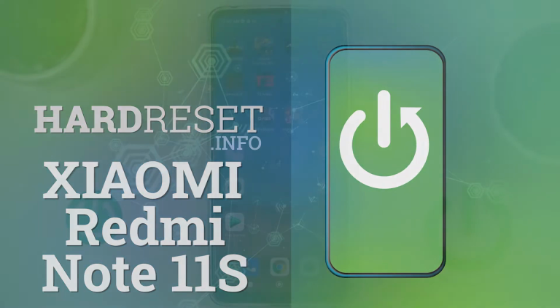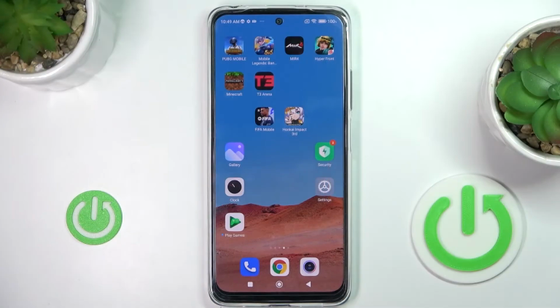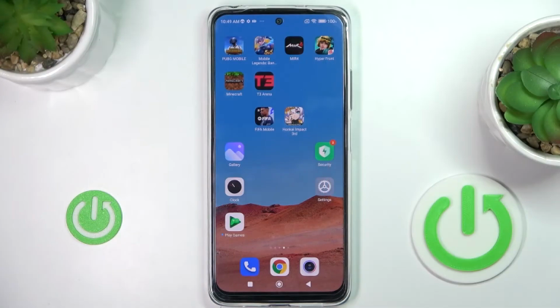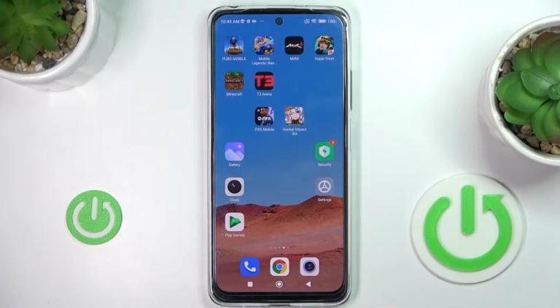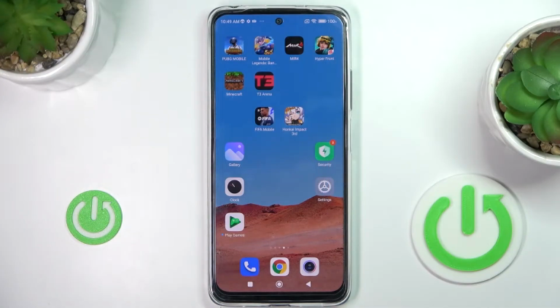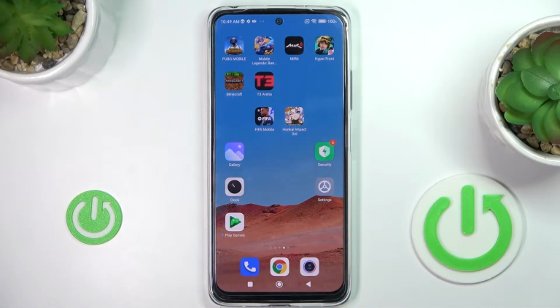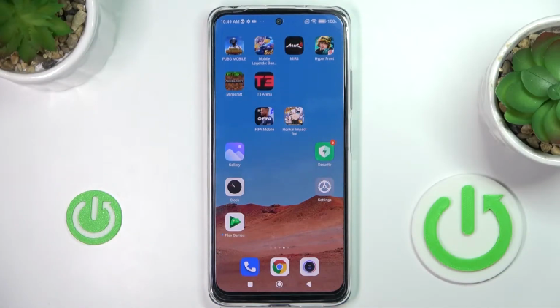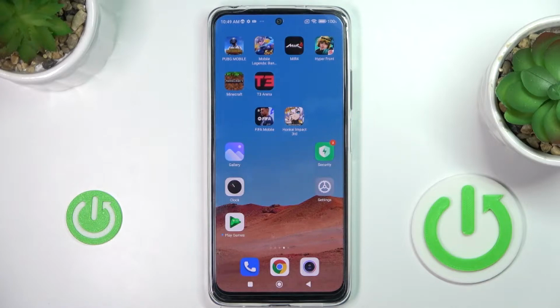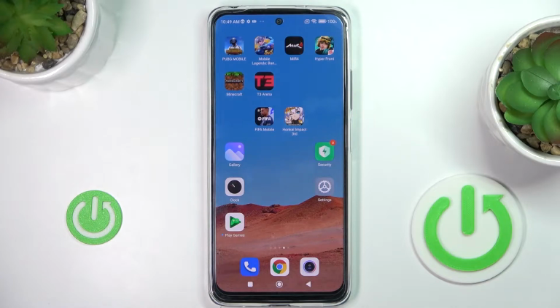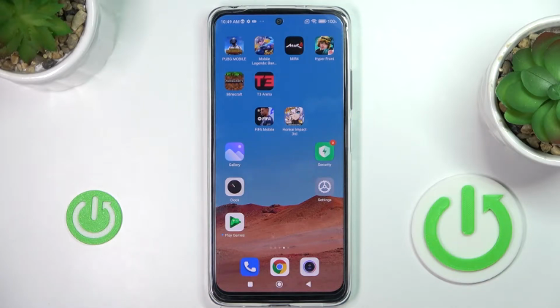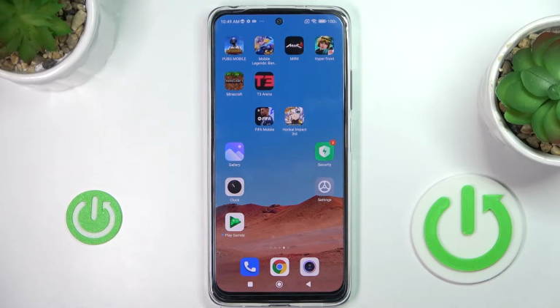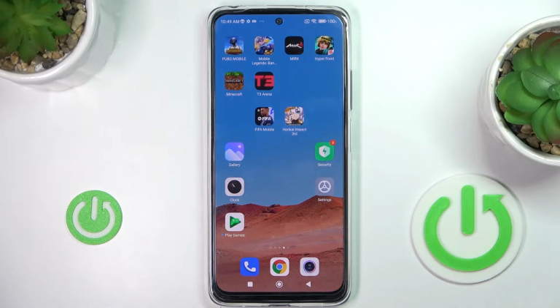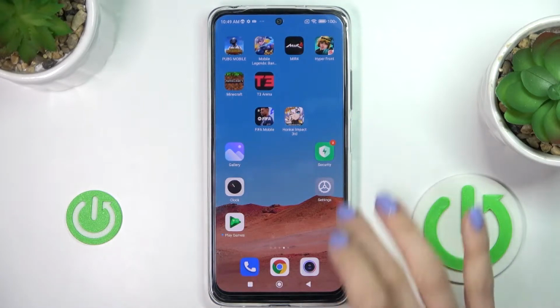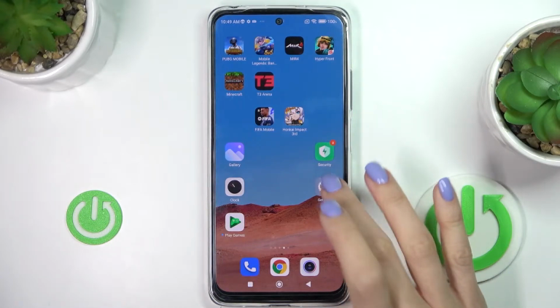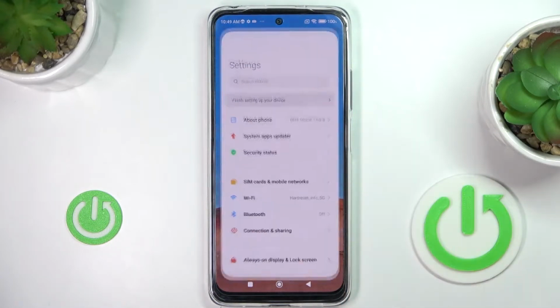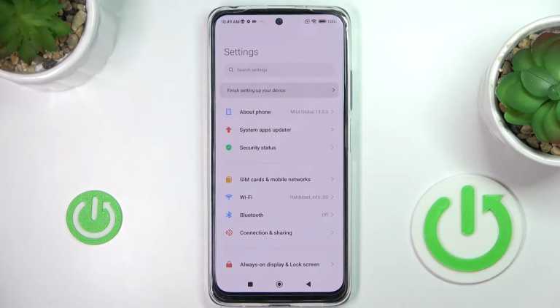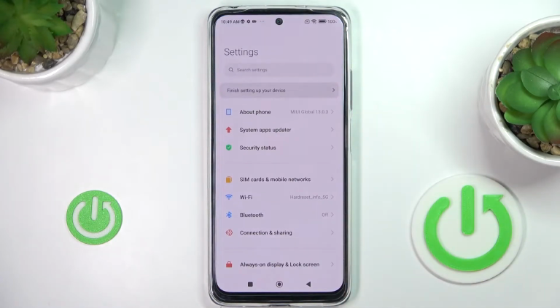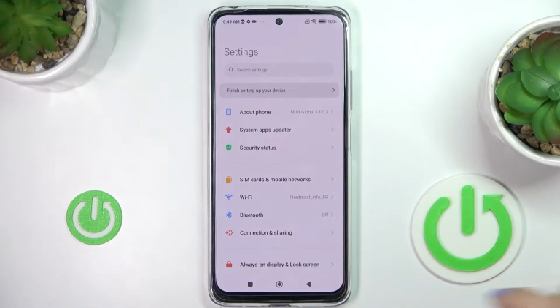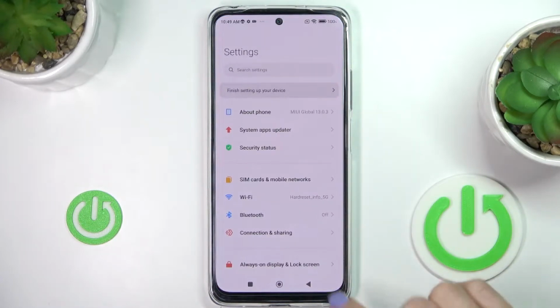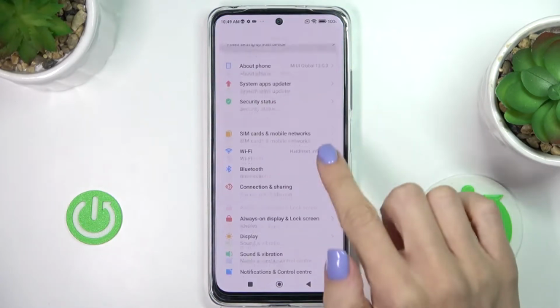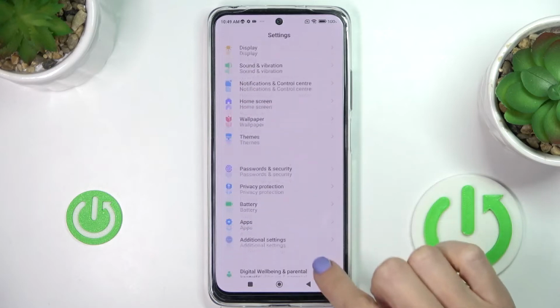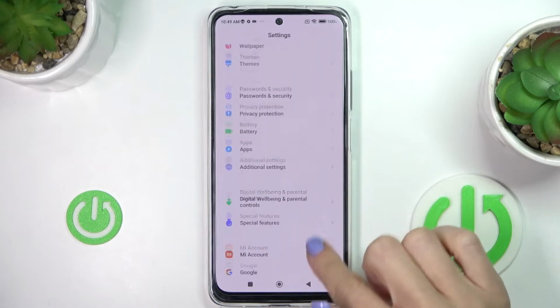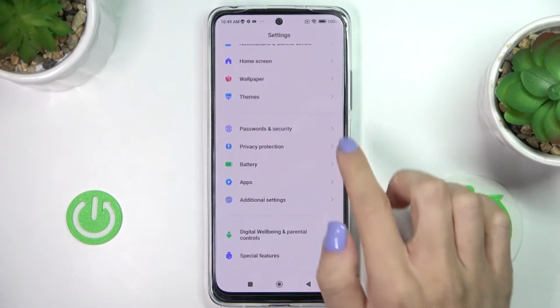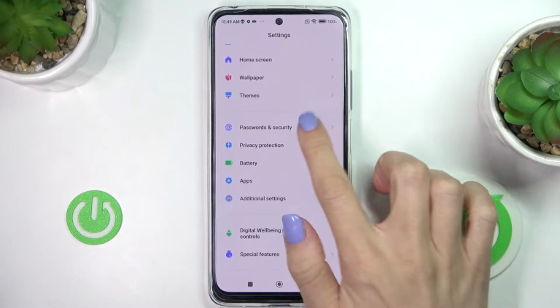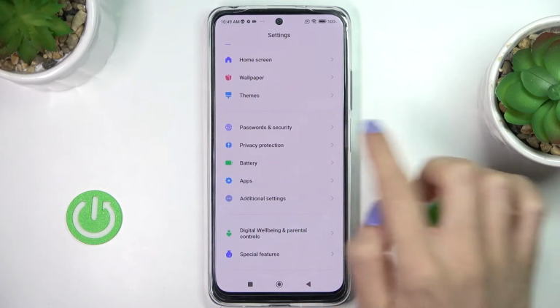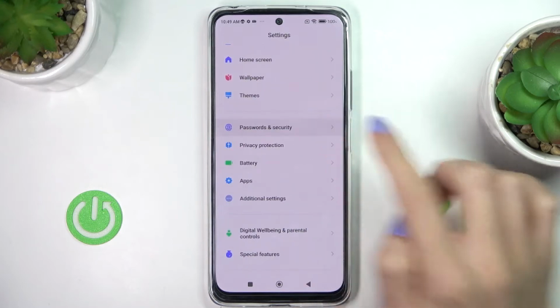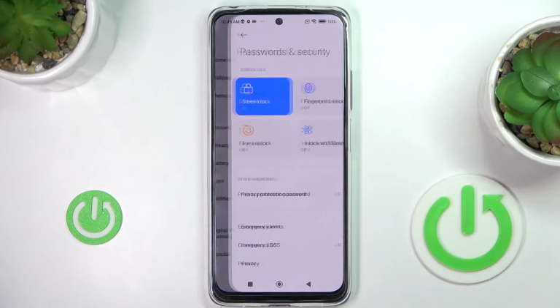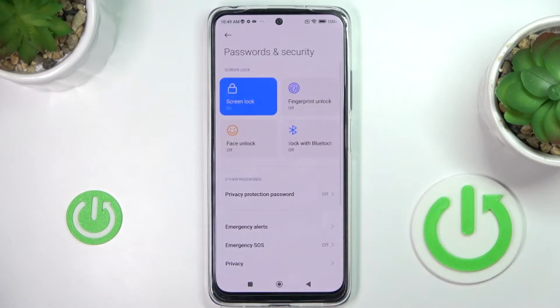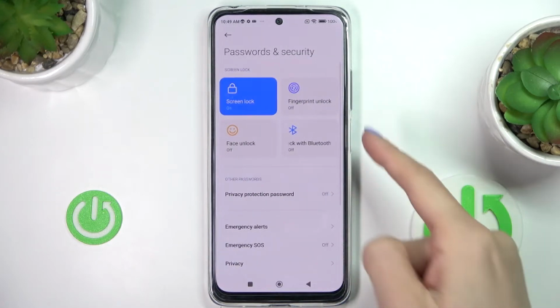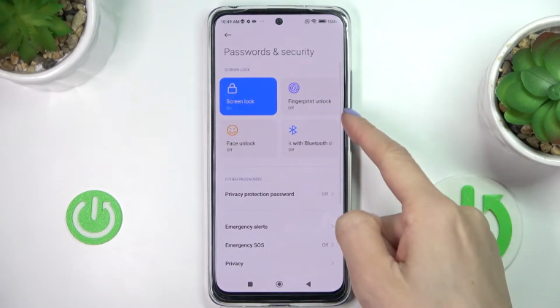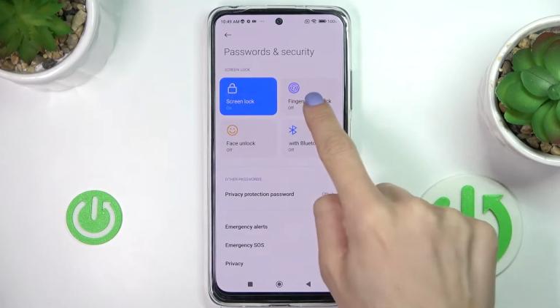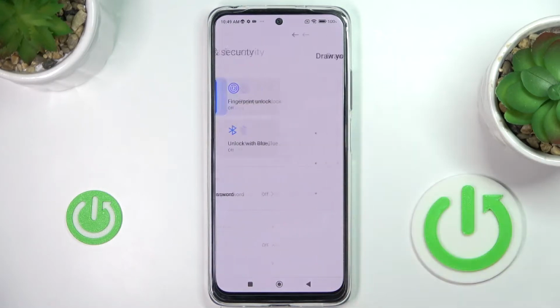In front of me is the Xiaomi Redmi Note 11S, and let me show you how to add a fingerprint on this device. First, let's open the Settings, then find and select Passwords and Security, and here click on Fingerprint Unlock.